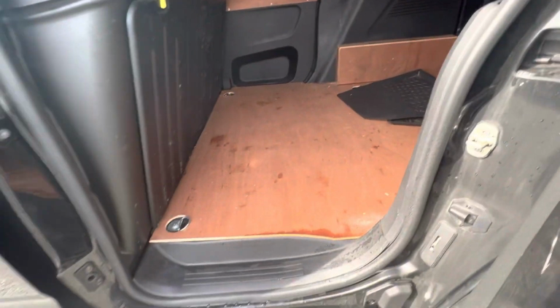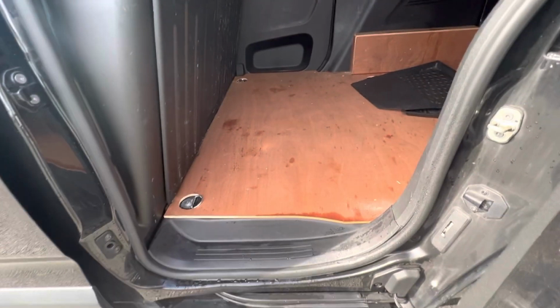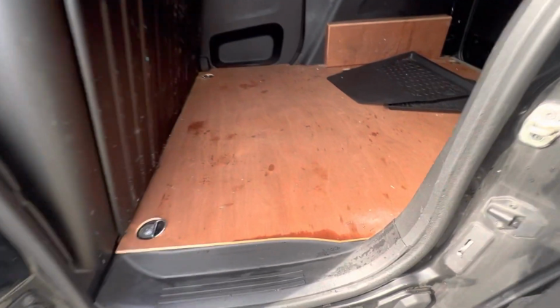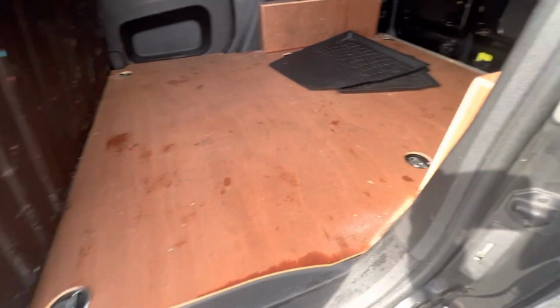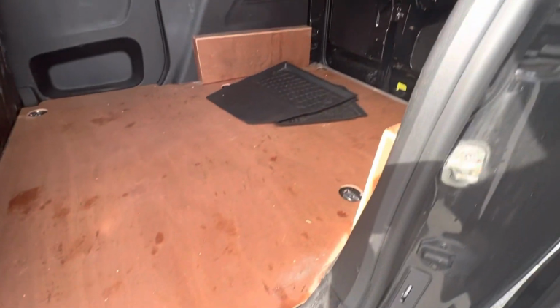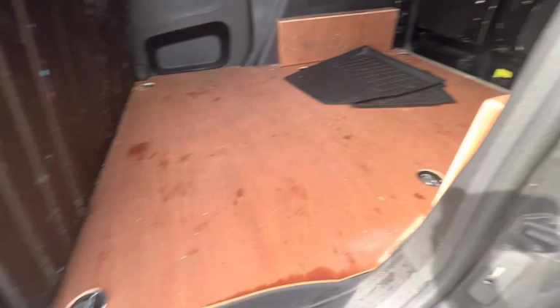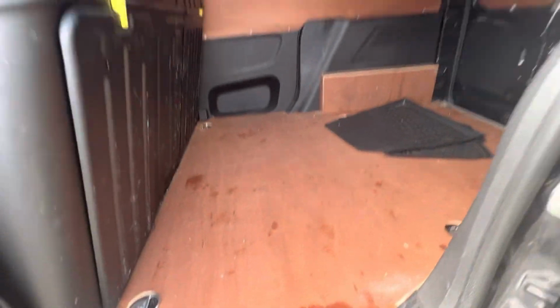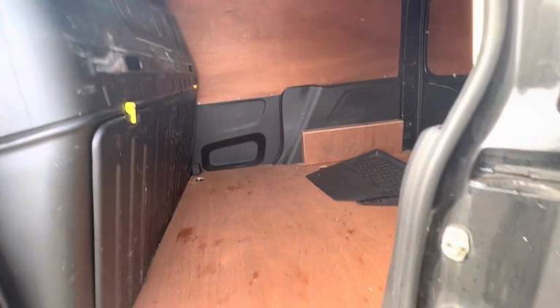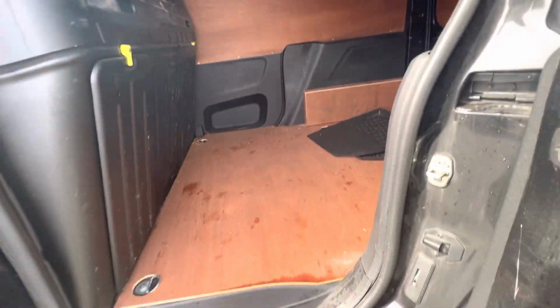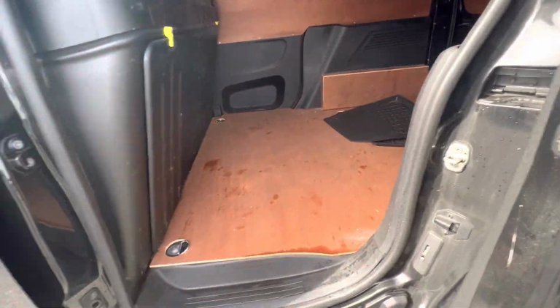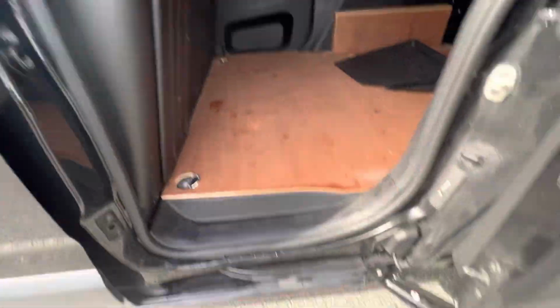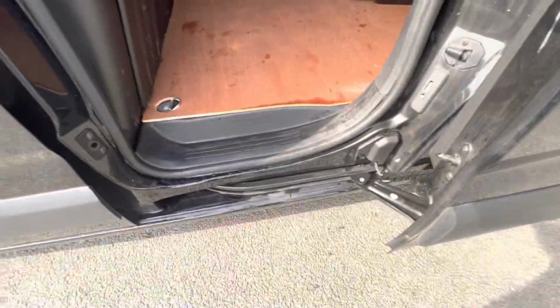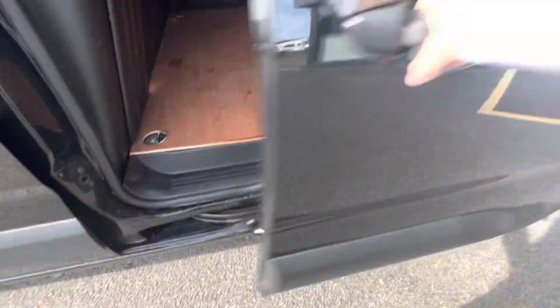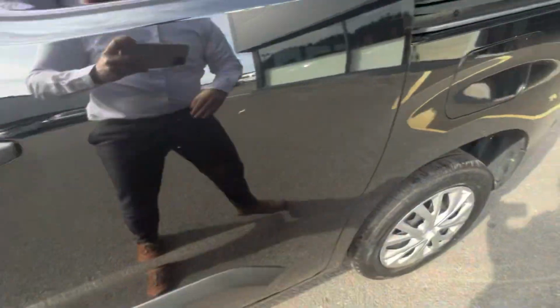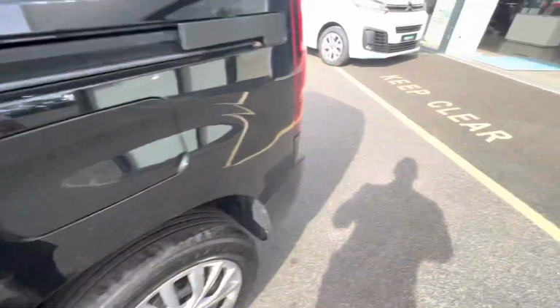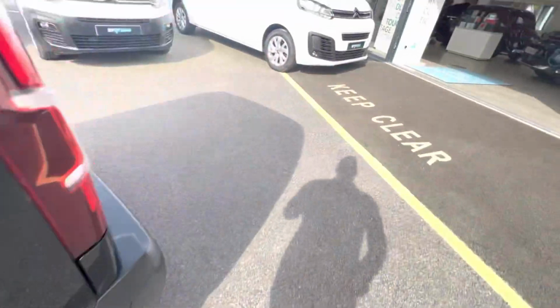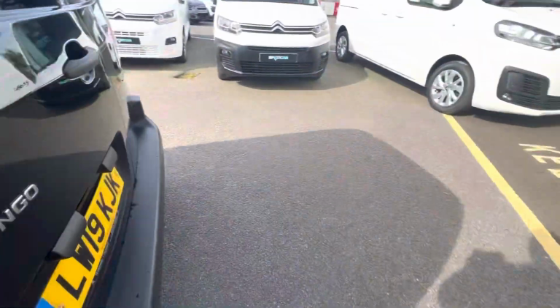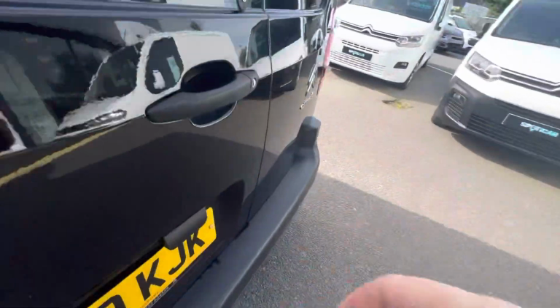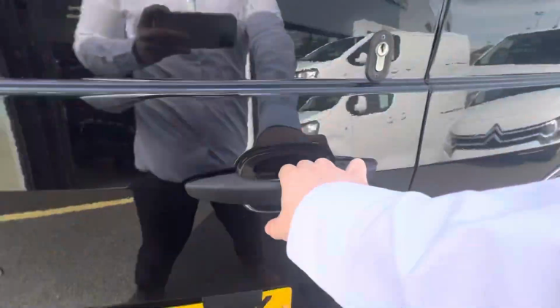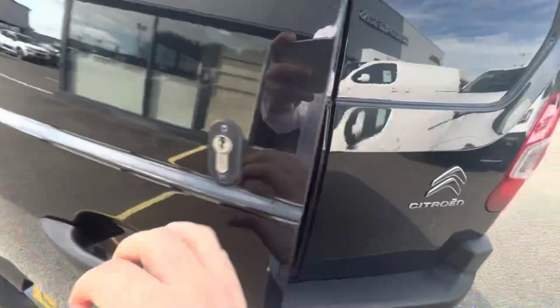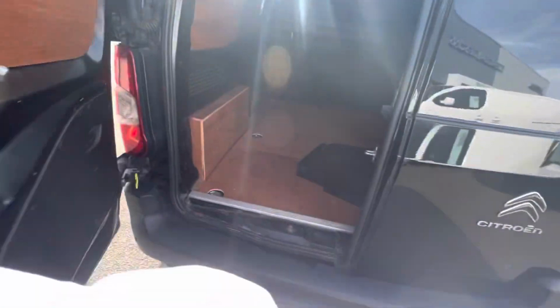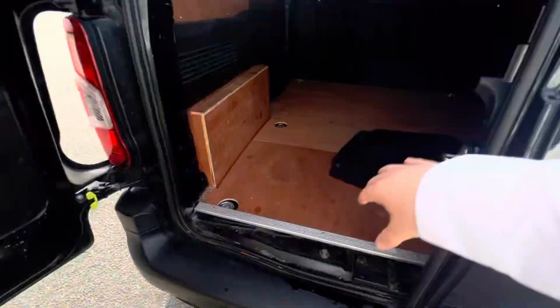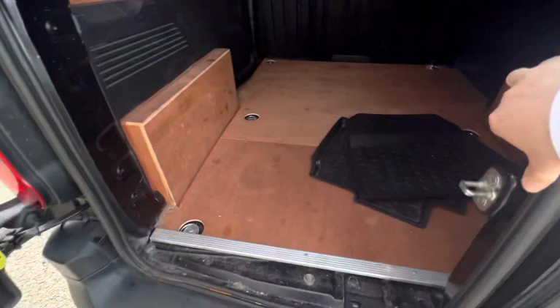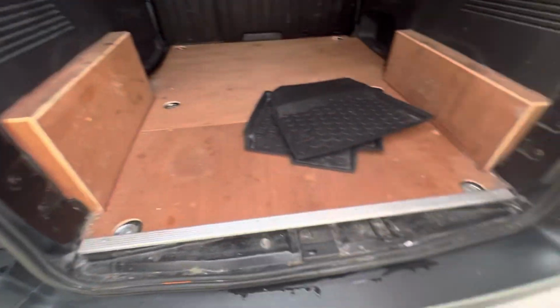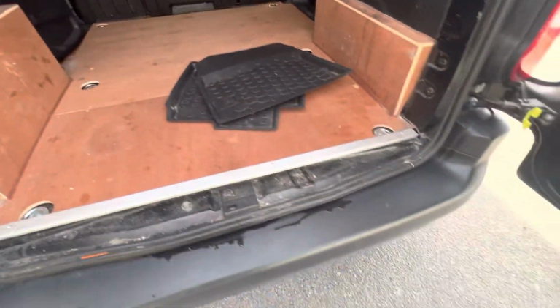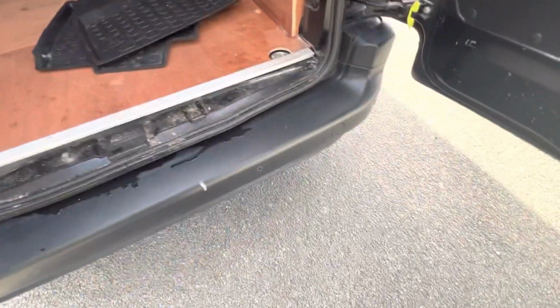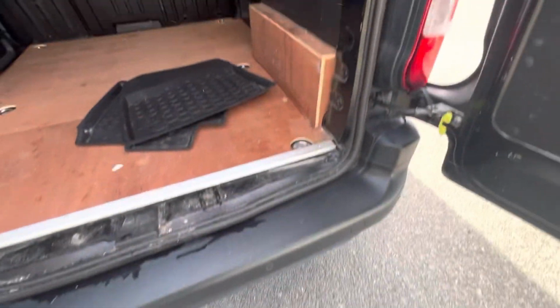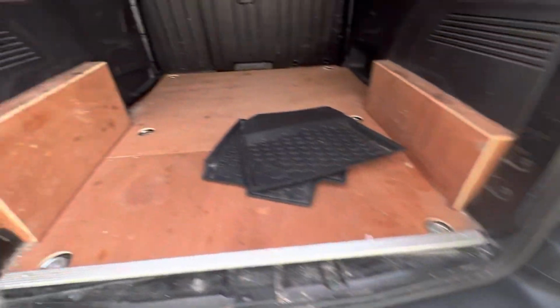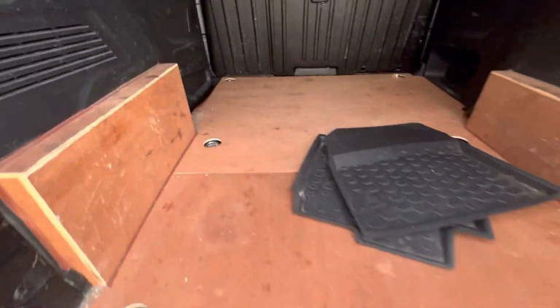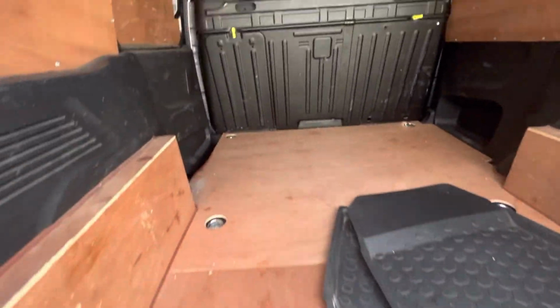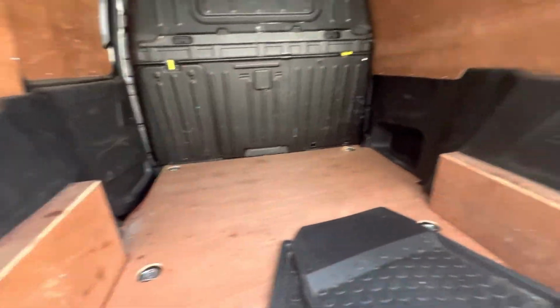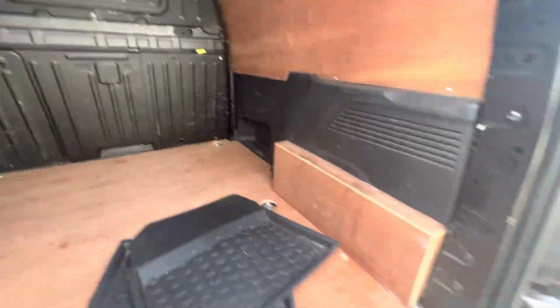Moving on, you have your wood flooring — loads of space out here on the side, easy access. Coming to the back here, you have your dual opening doors and again, folks, a fantastic amount of depth and space out here in the back.